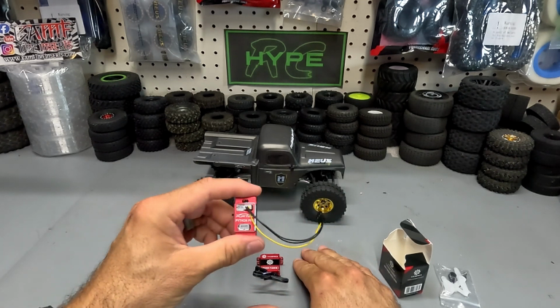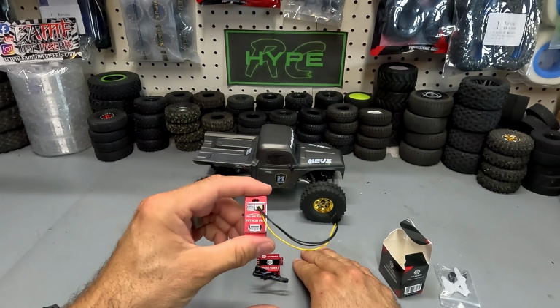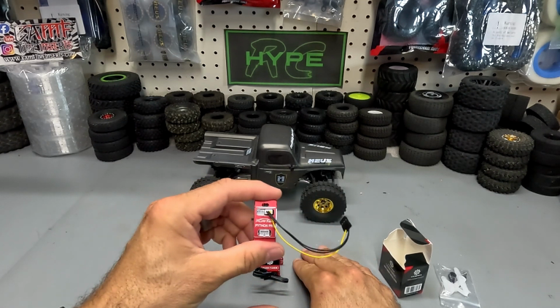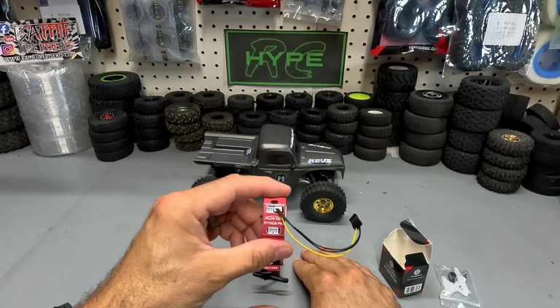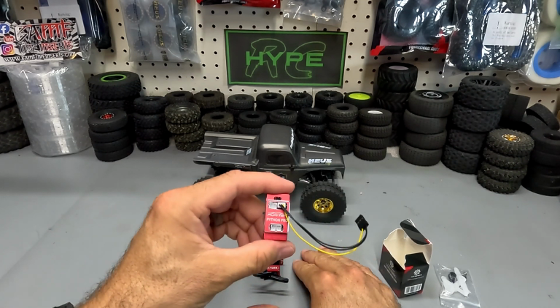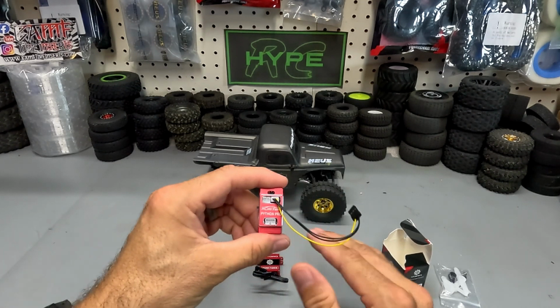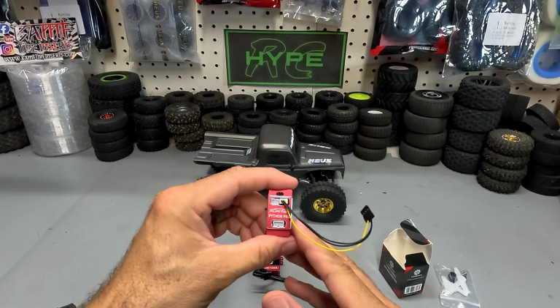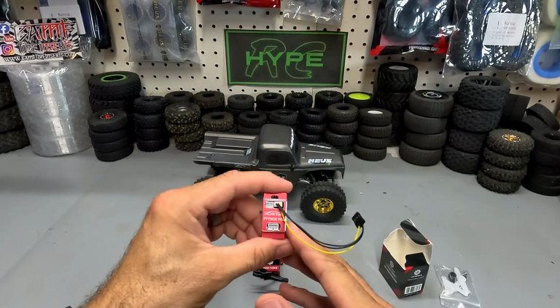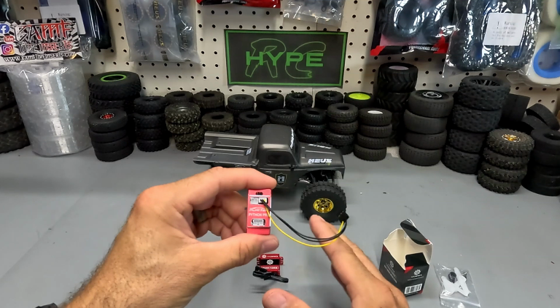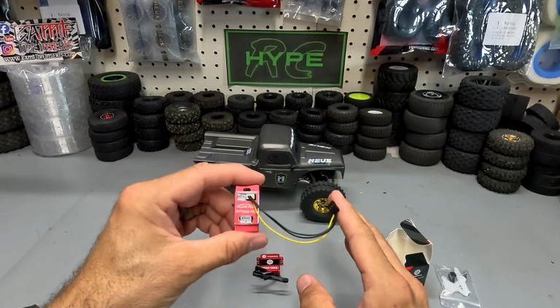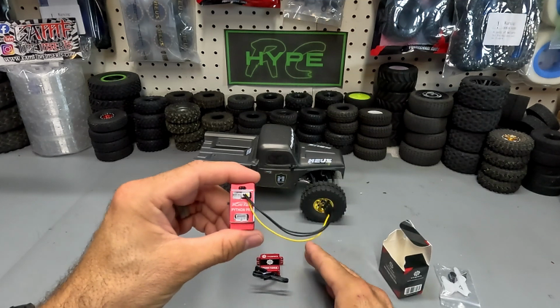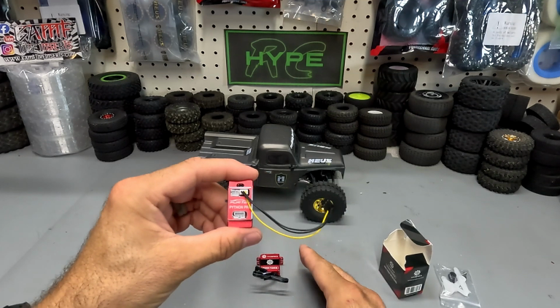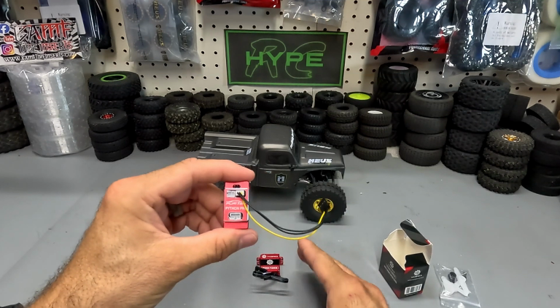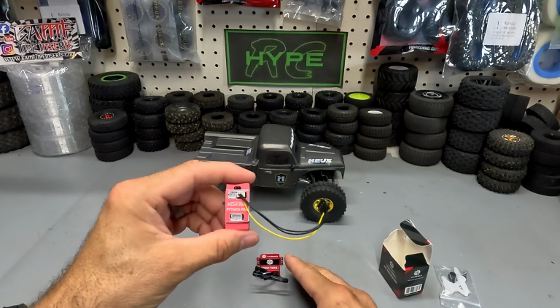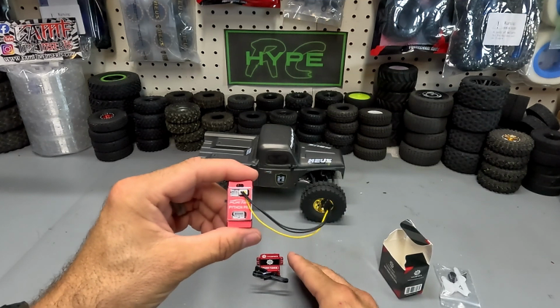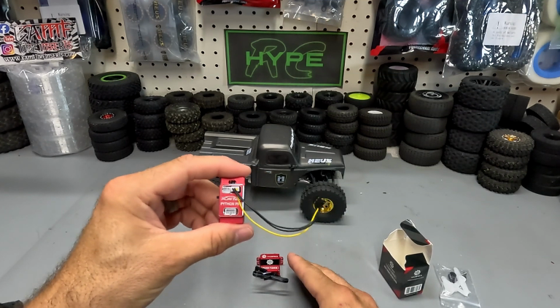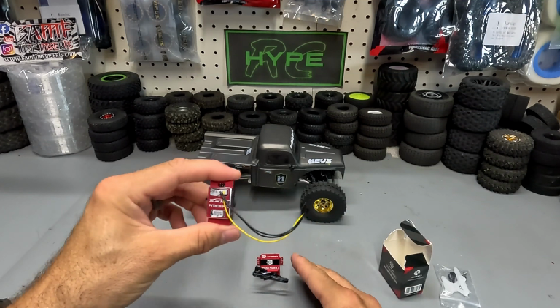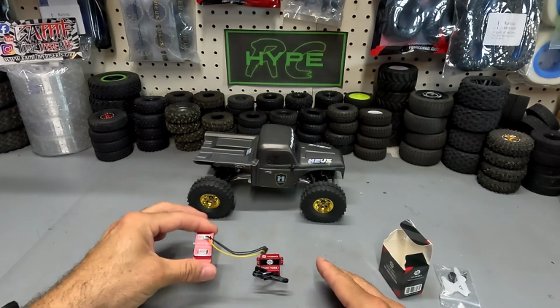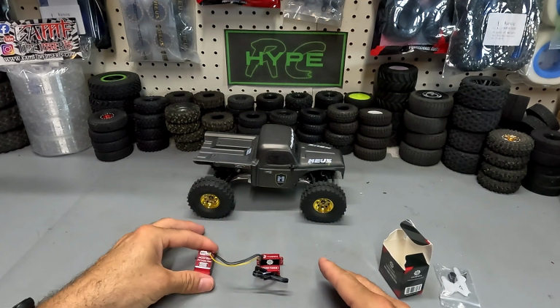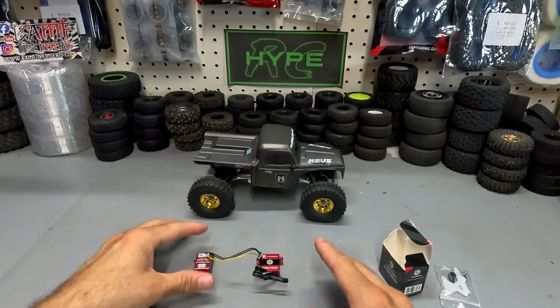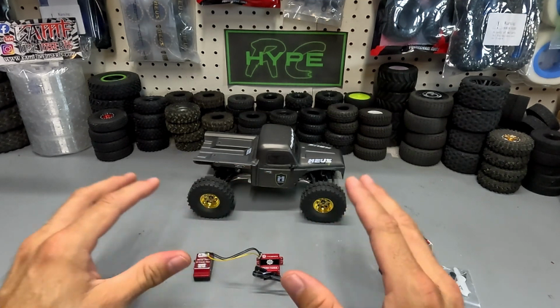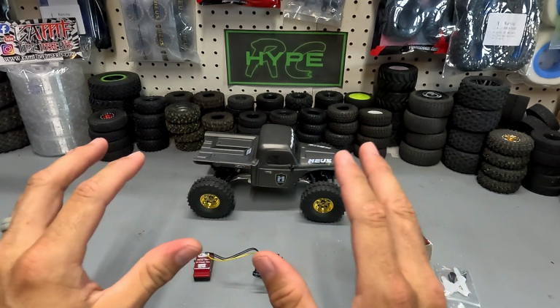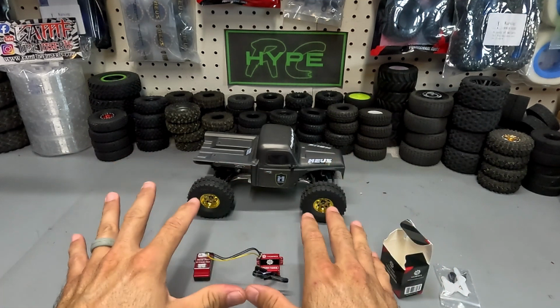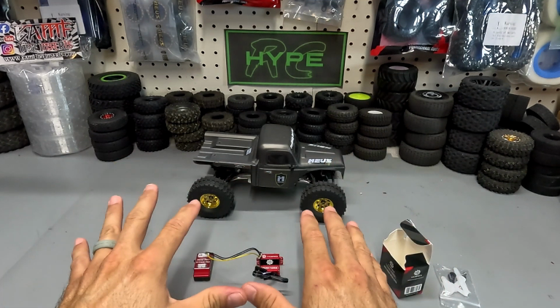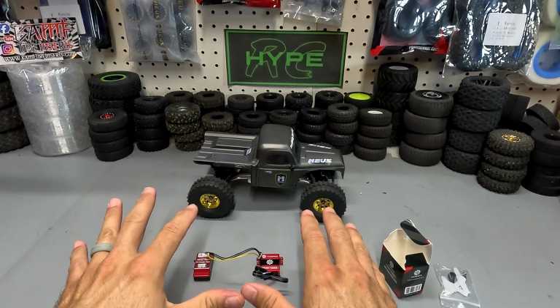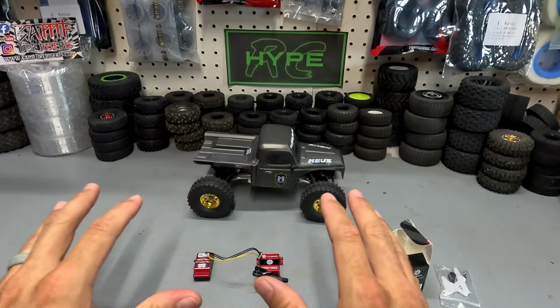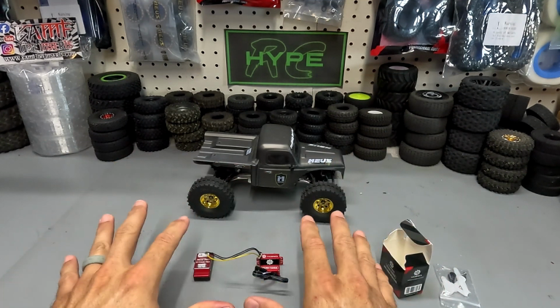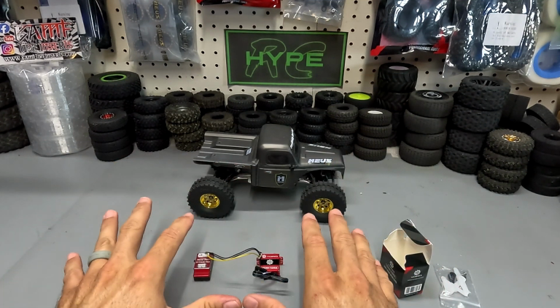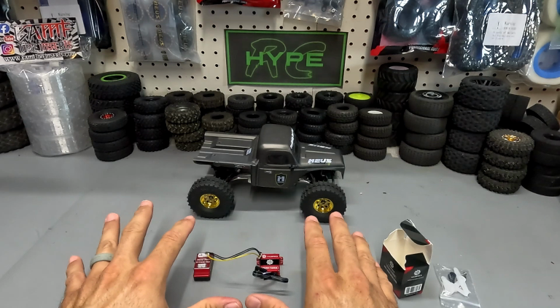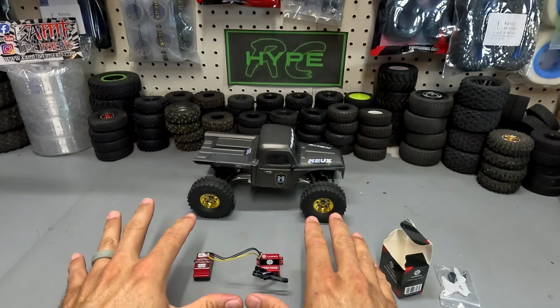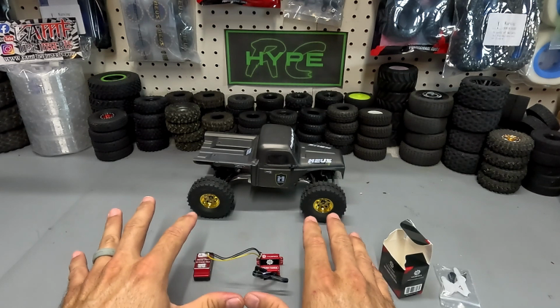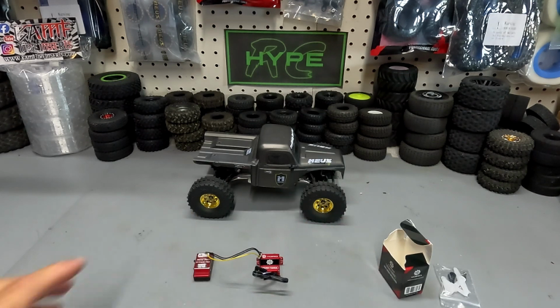We're also going to upgrade from the Lizard Pro to the Python Pro so we can get the most out of this servo. I'm going to go ahead and get this installed and then we'll take an up close look at the build.